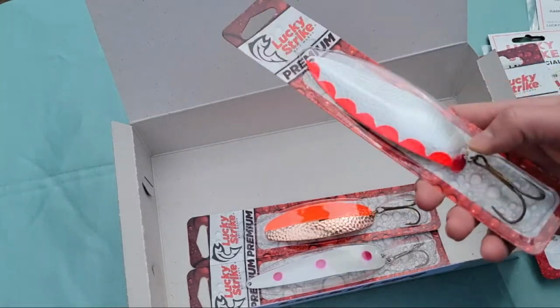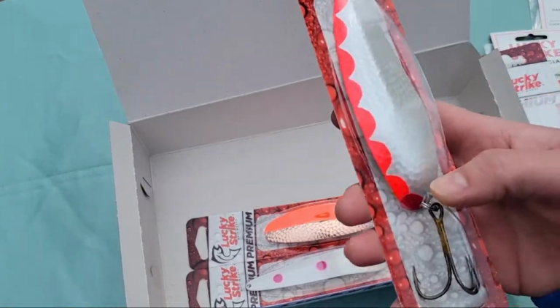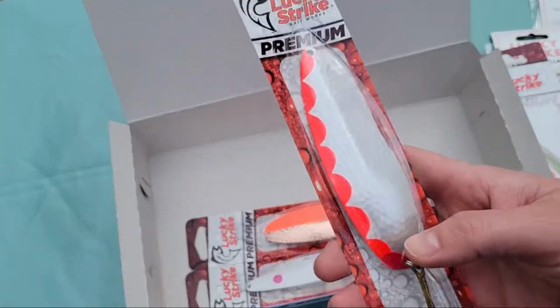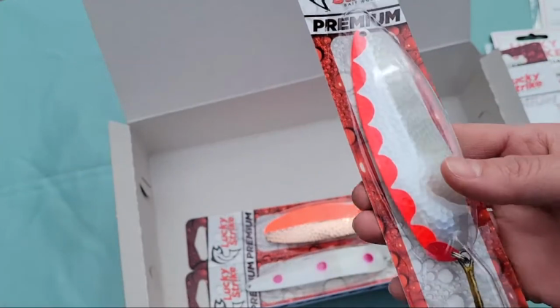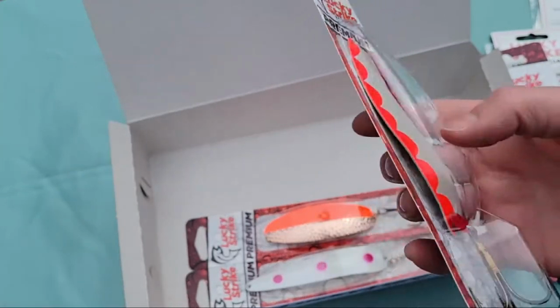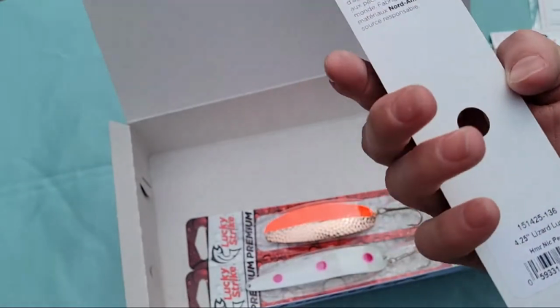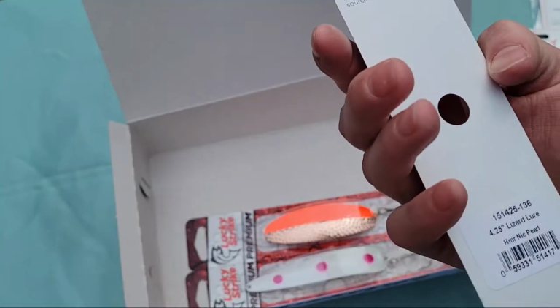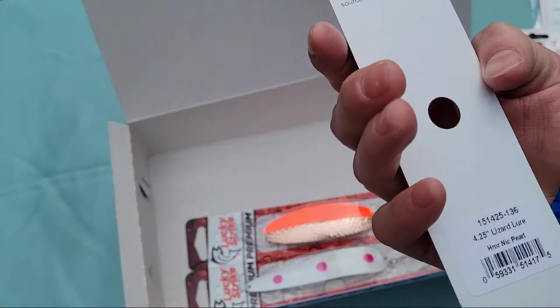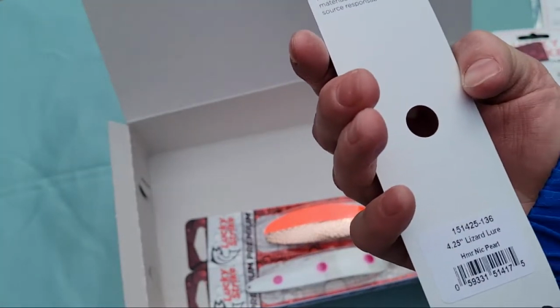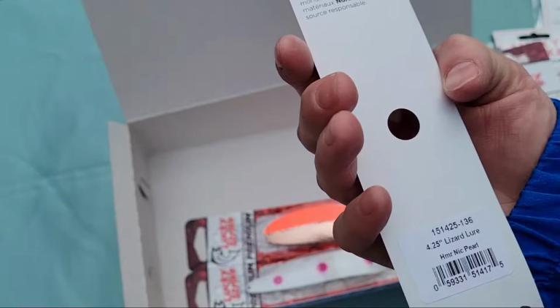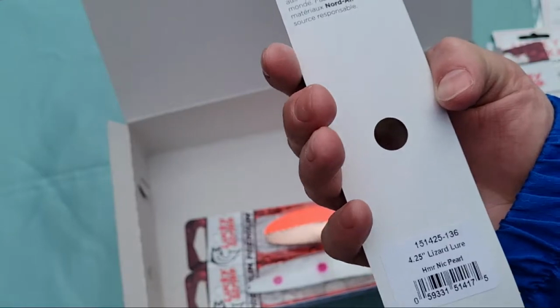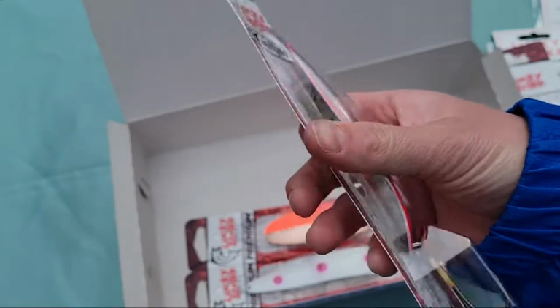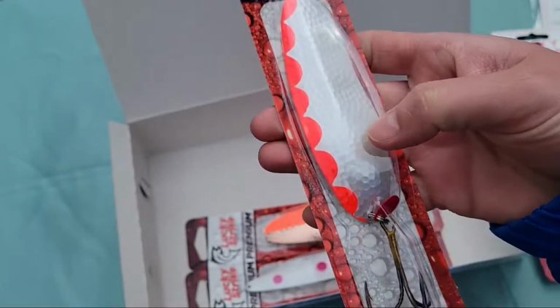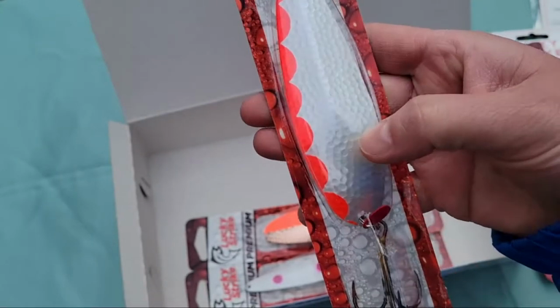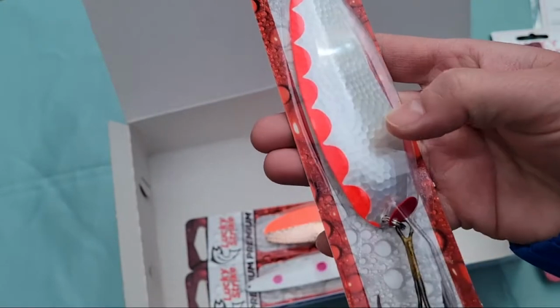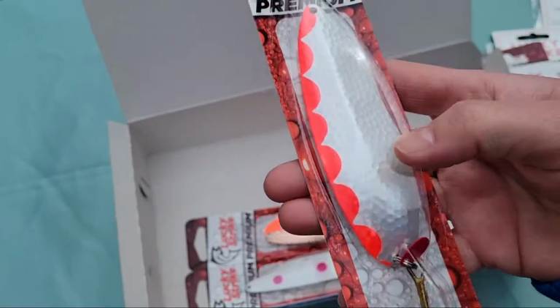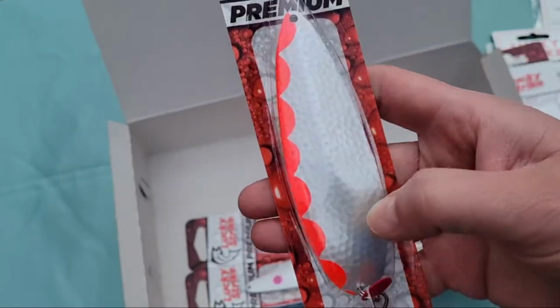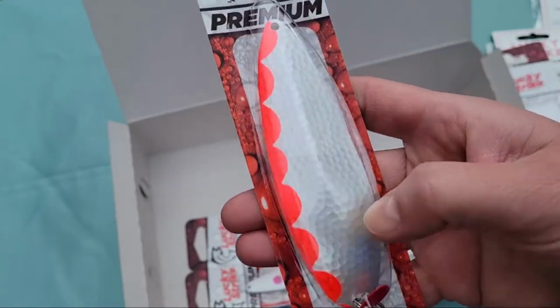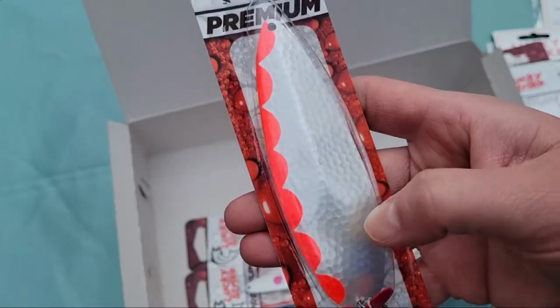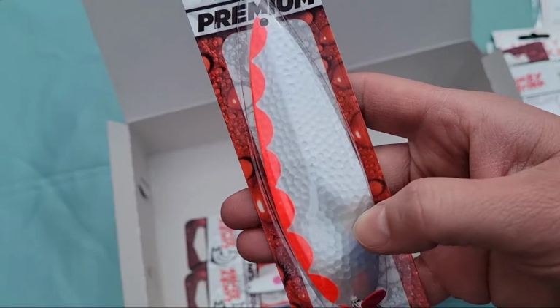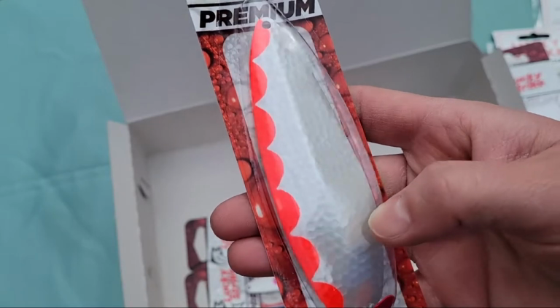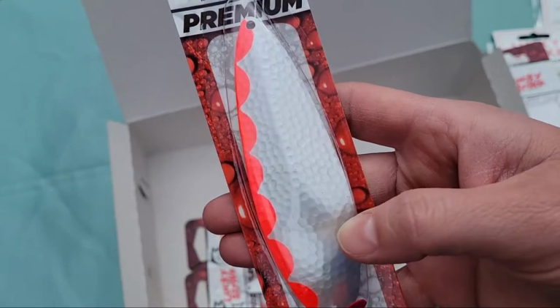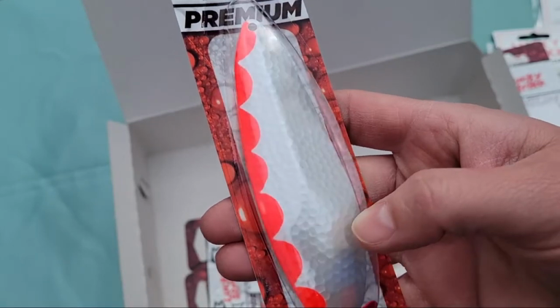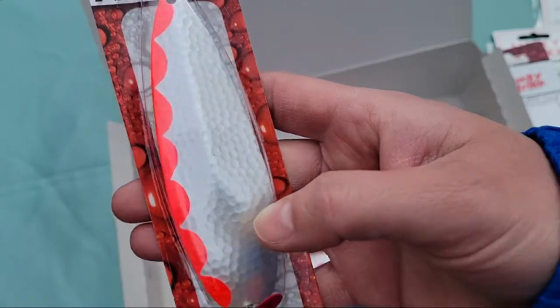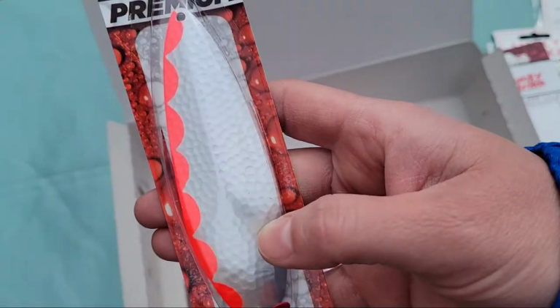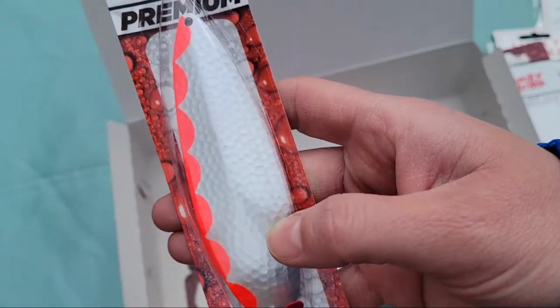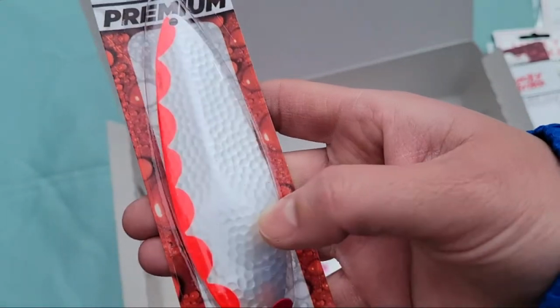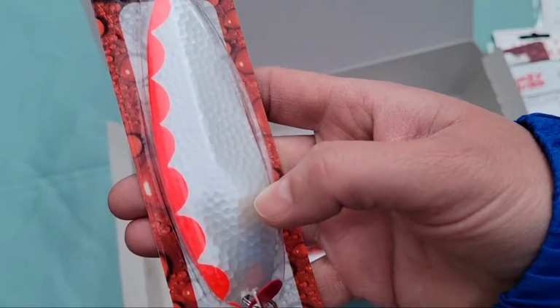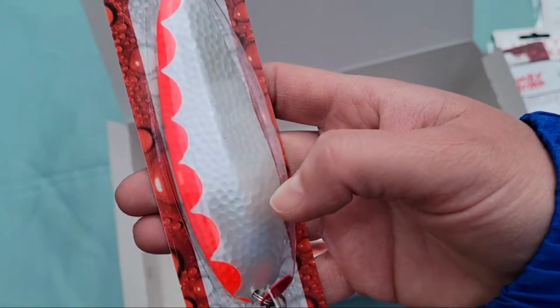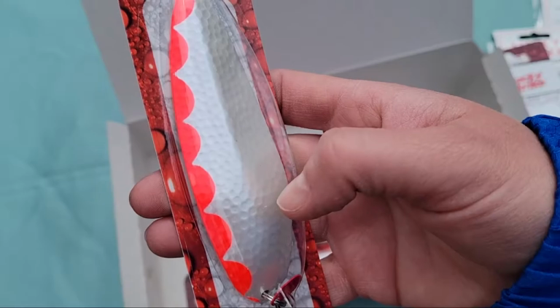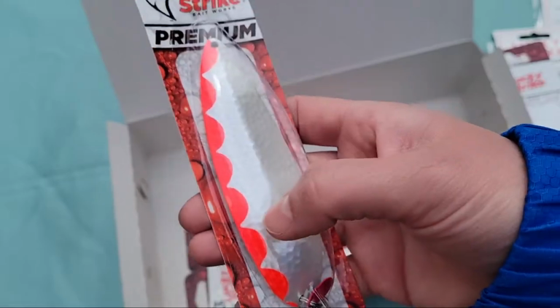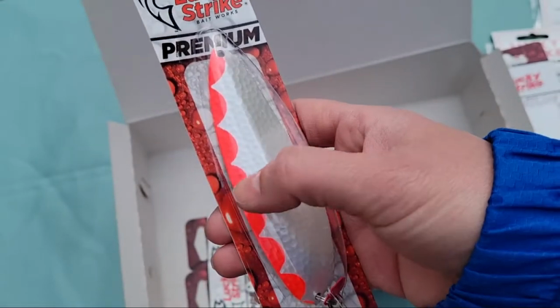Then we have a four and a quarter inch Lizard Lure — it says pearl but it looks more like a foggy or brushed nickel finish. It's got that stamped patterning on it as well with vibrant orange paint up the side.